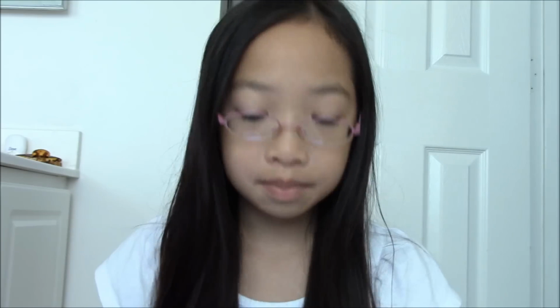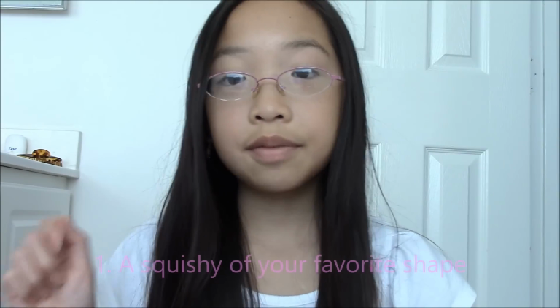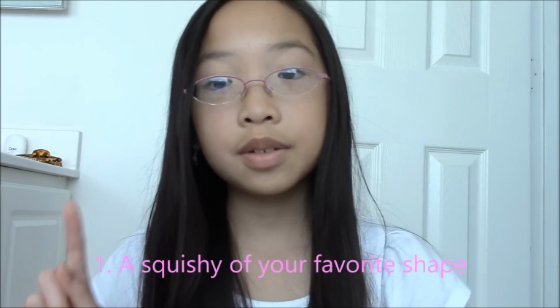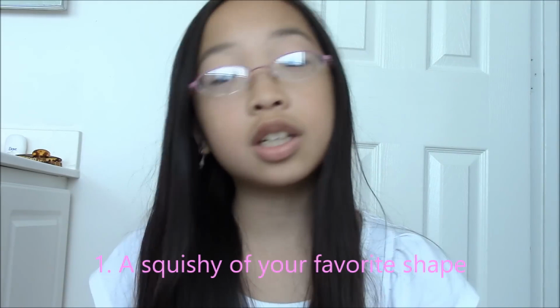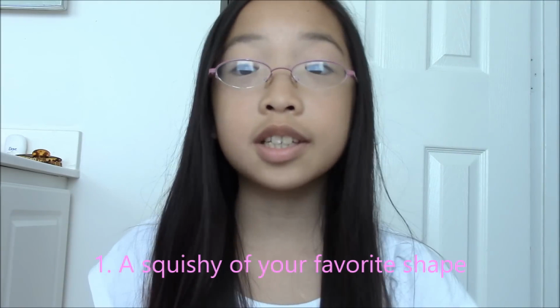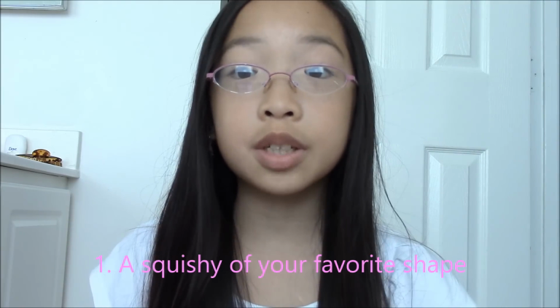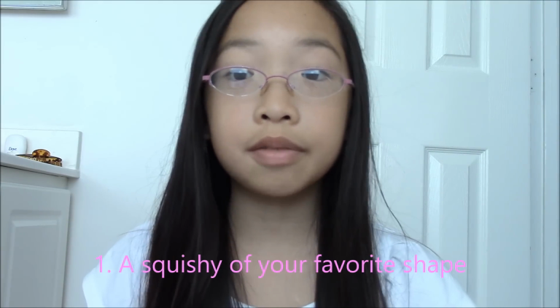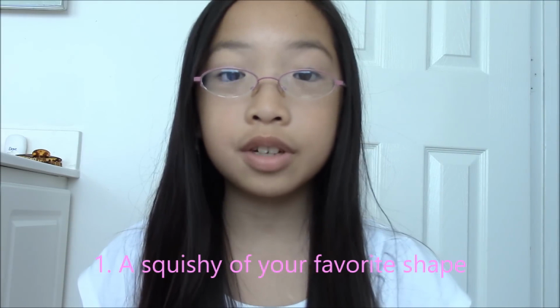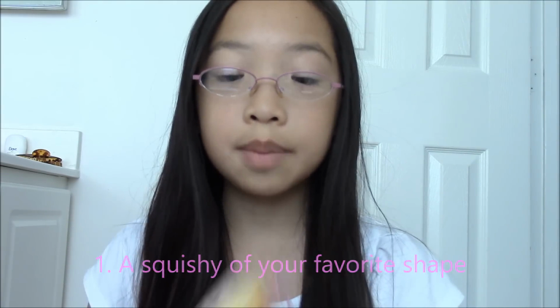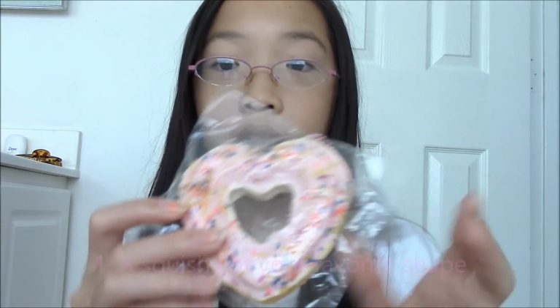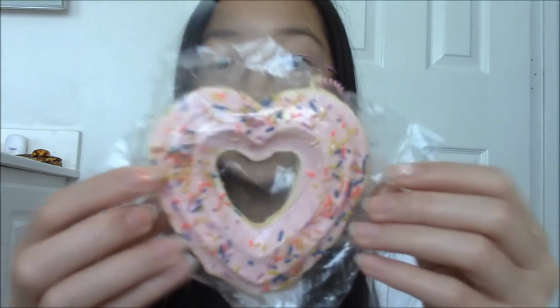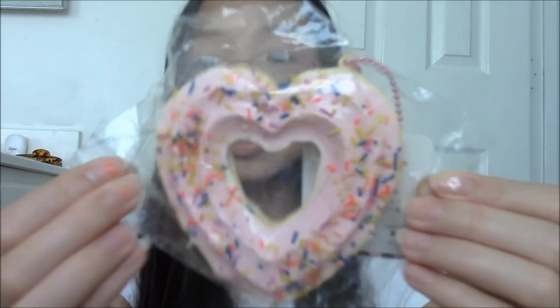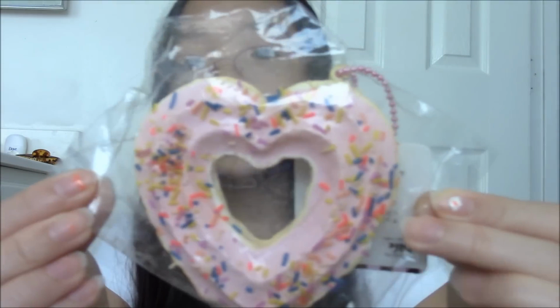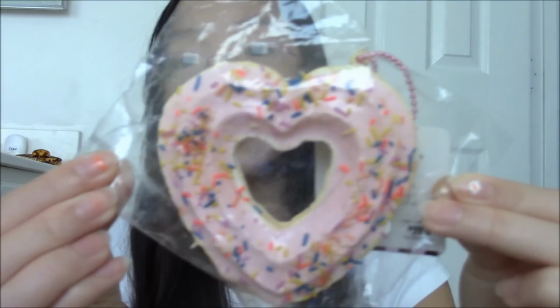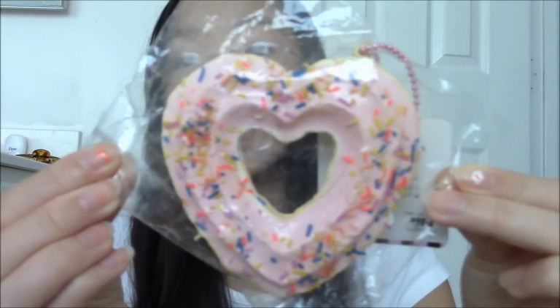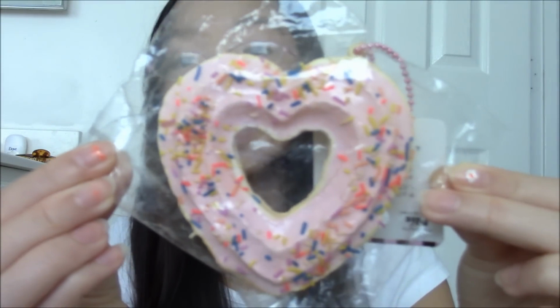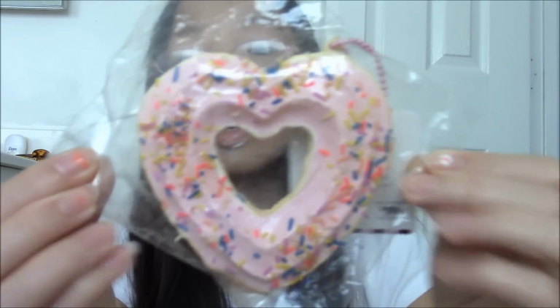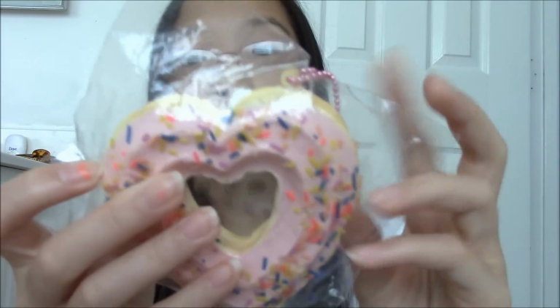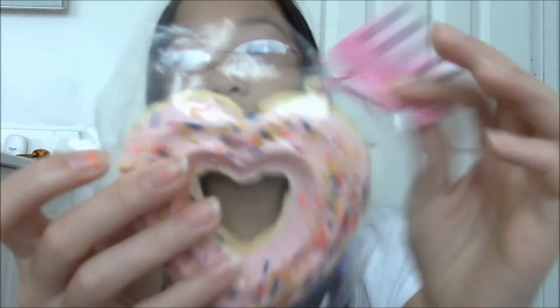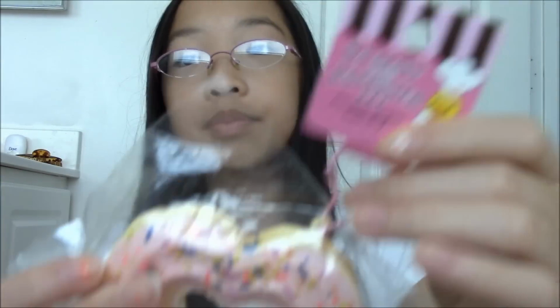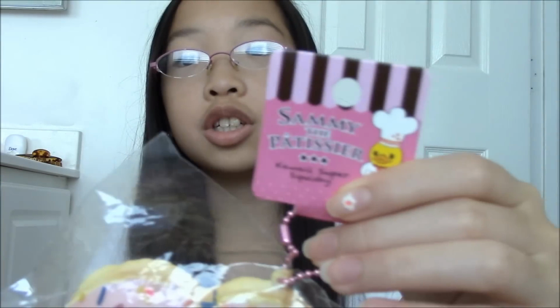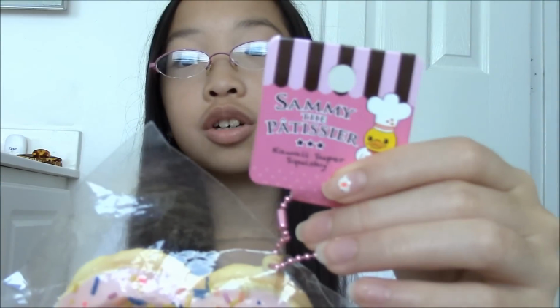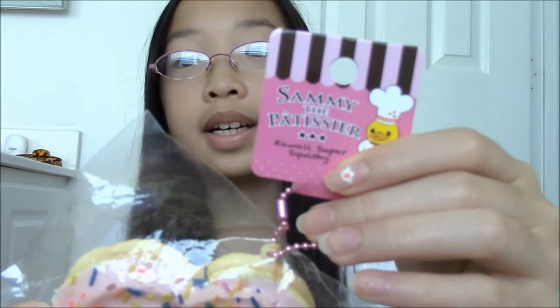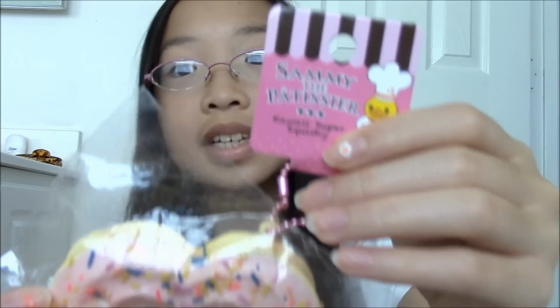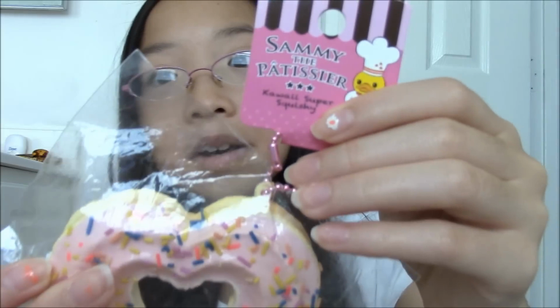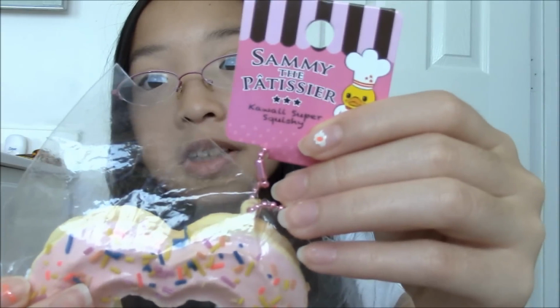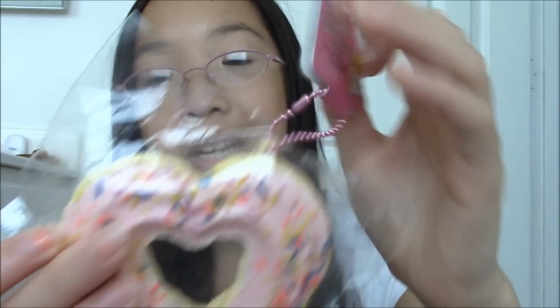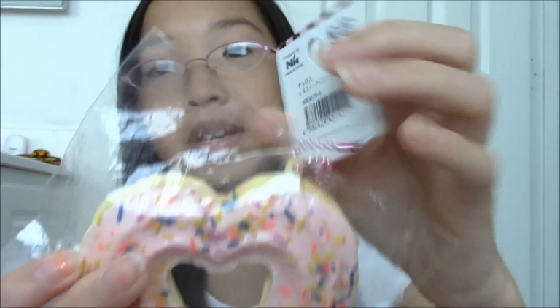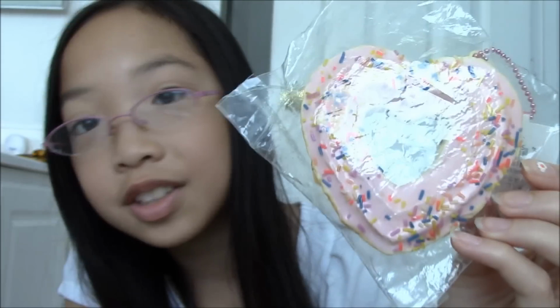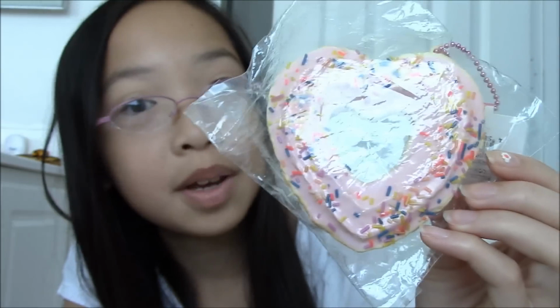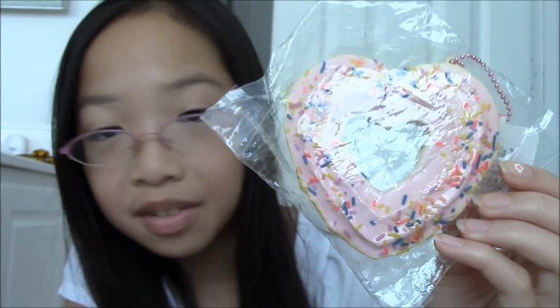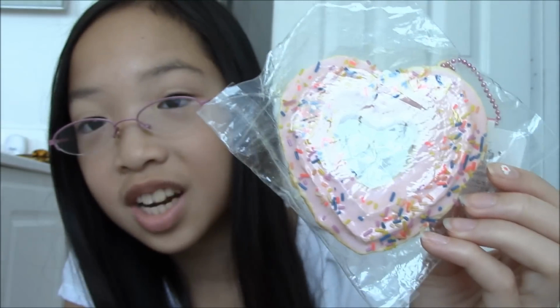The first question is a squishy with your favorite shape. I chose this Sammy, partly because it's a heart shape. Hearts are my favorite shape.